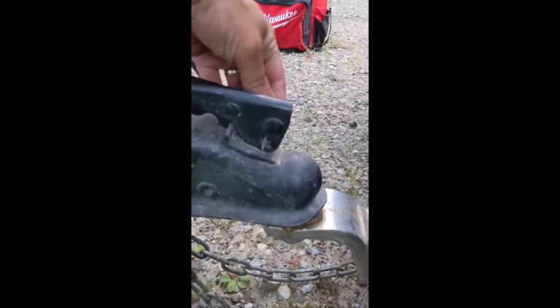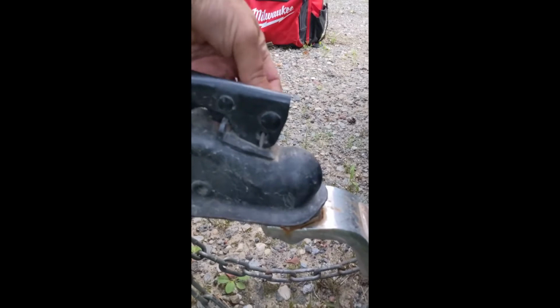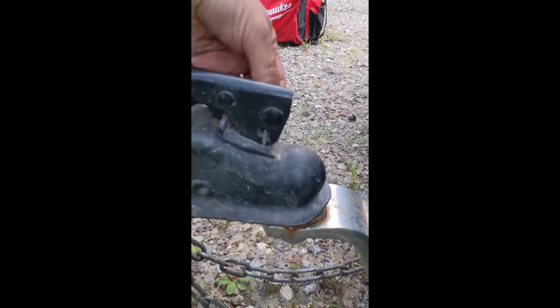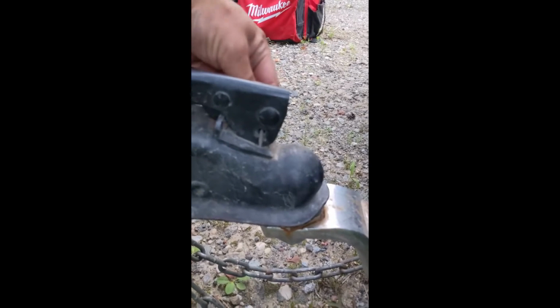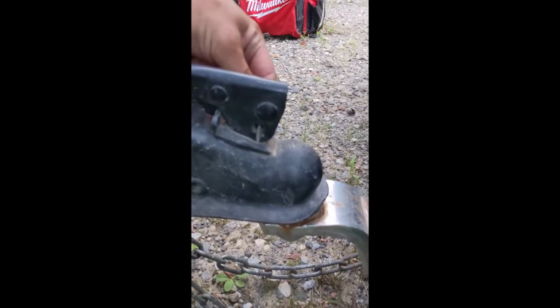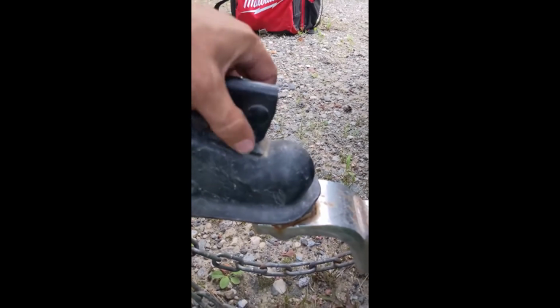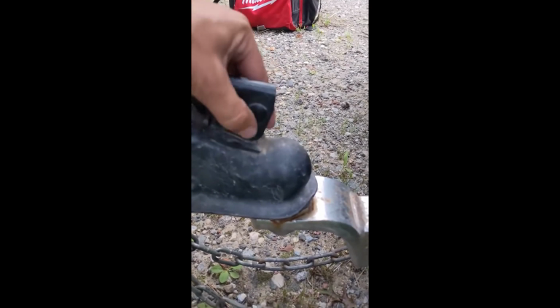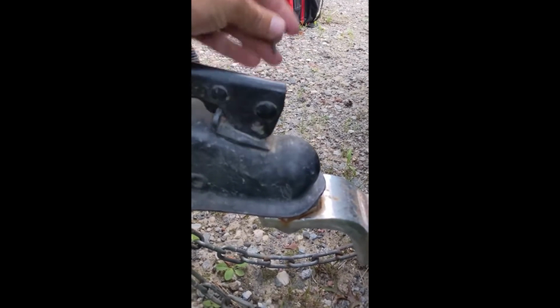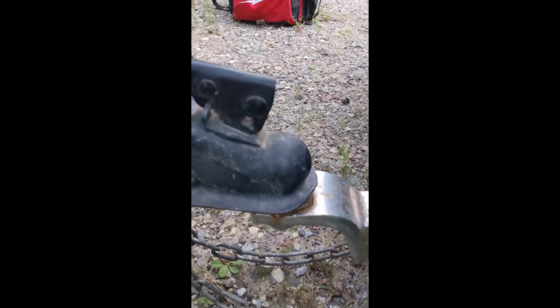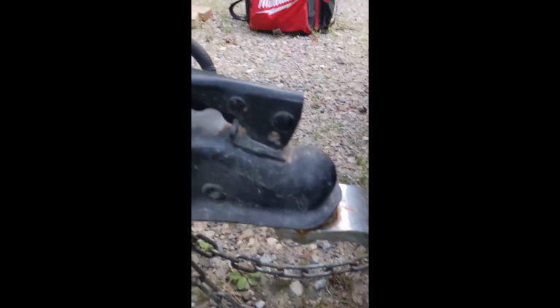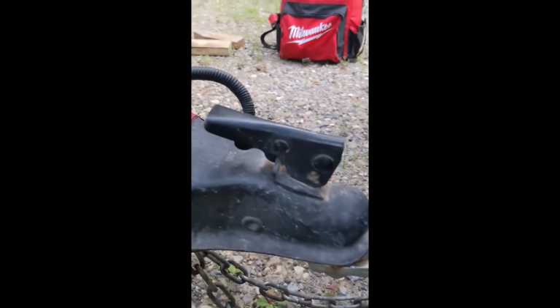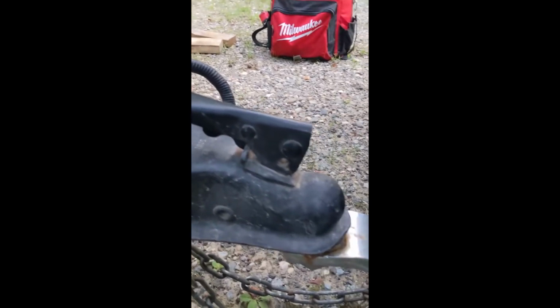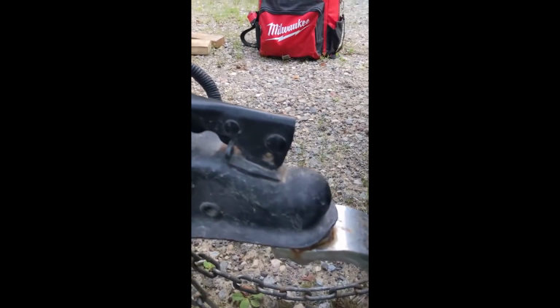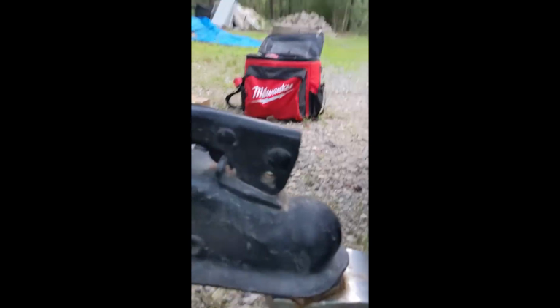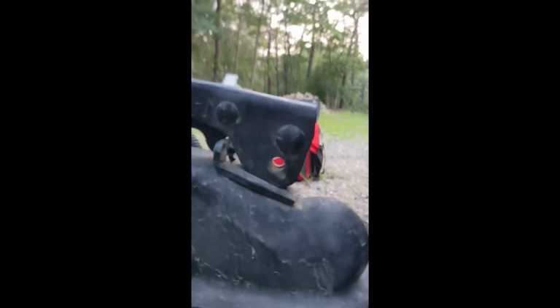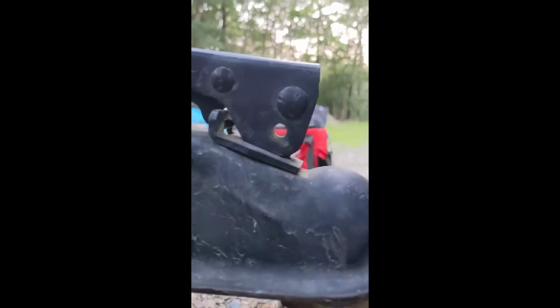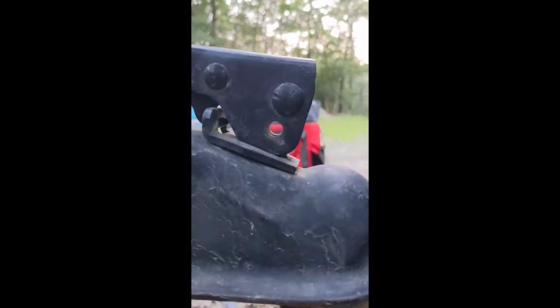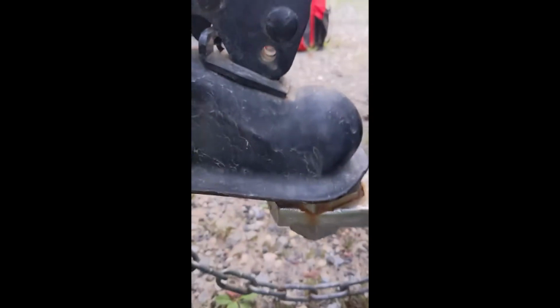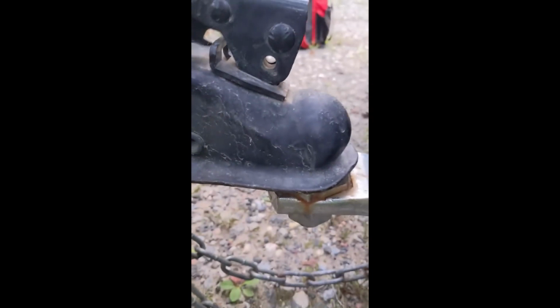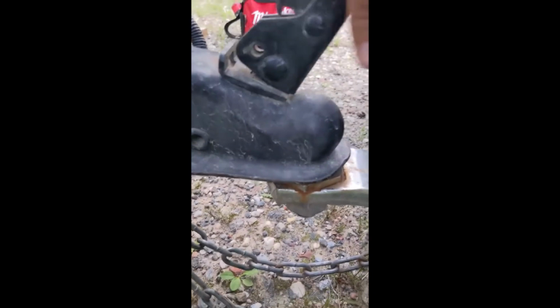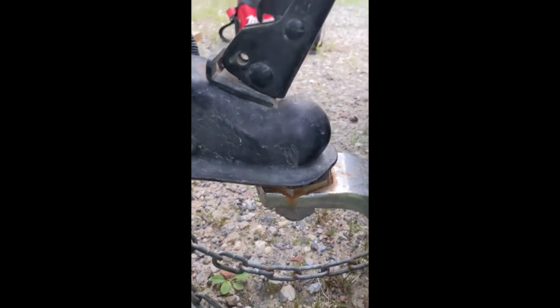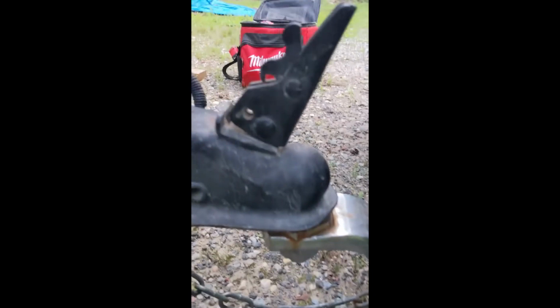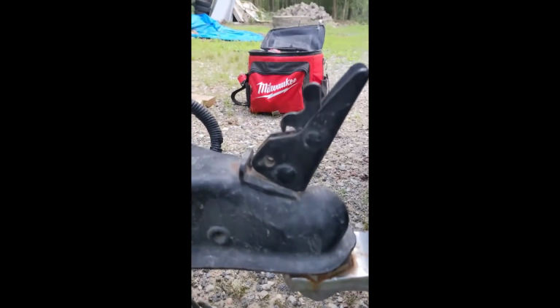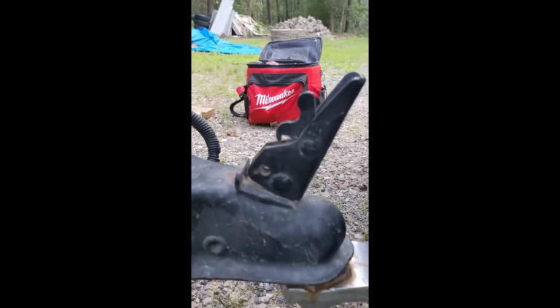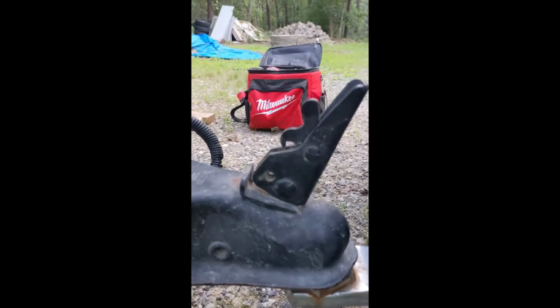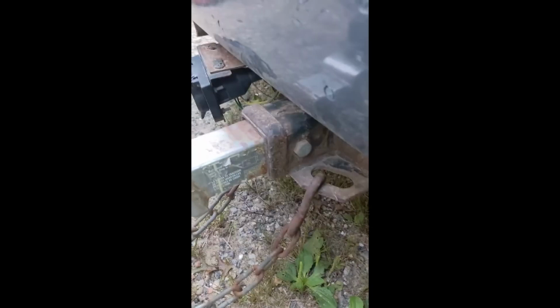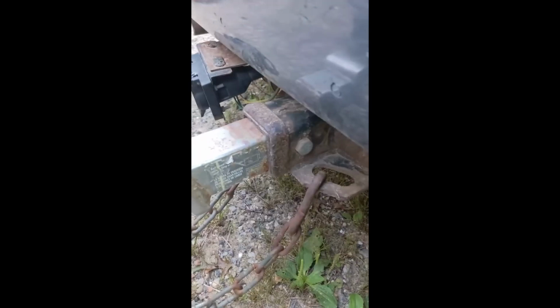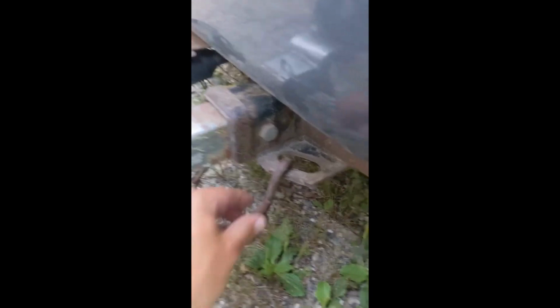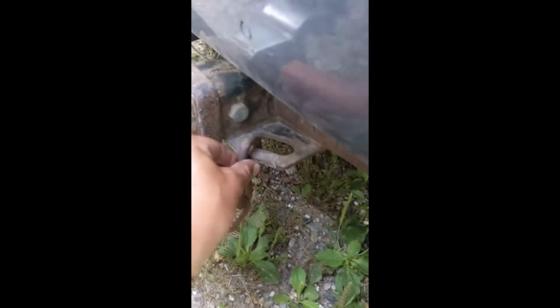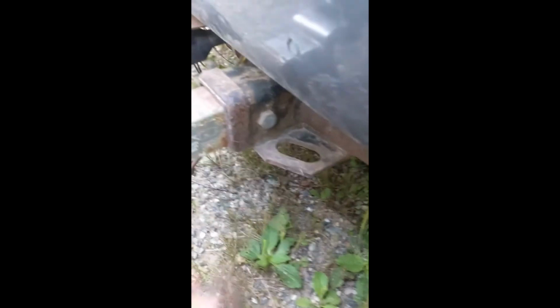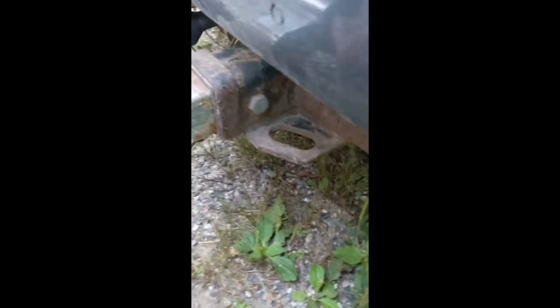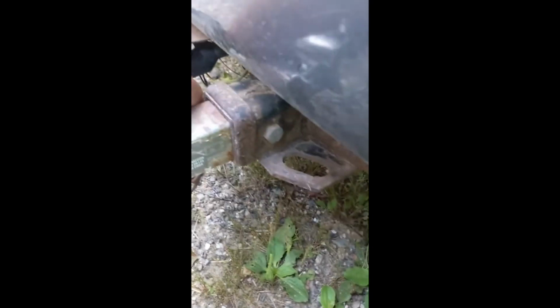The first step is to take out the pin — keep it in a safe place. Now we're empty. Then unhook the lock. Next you want to take off your hooks with your chains.